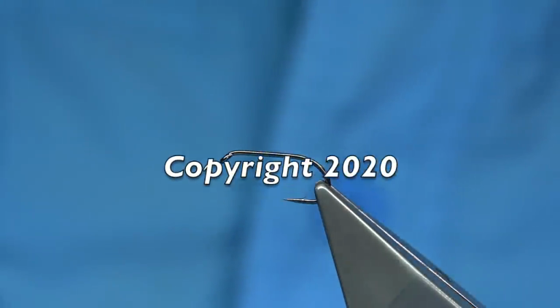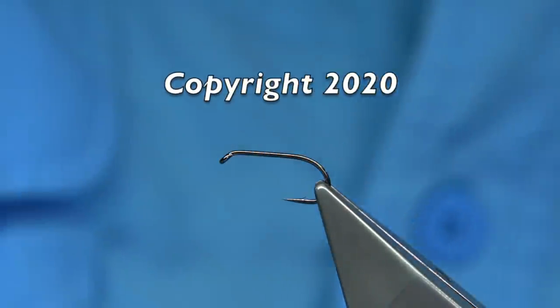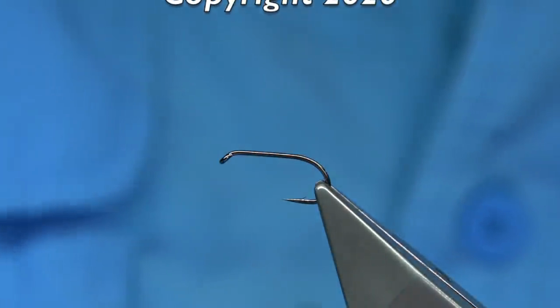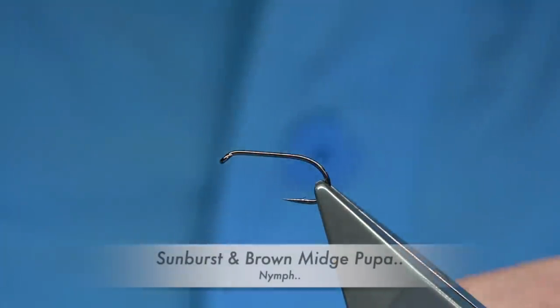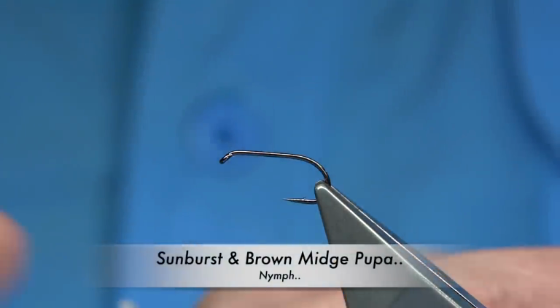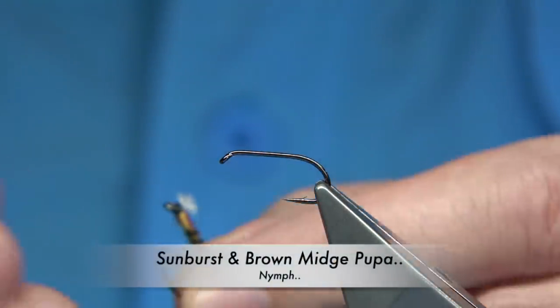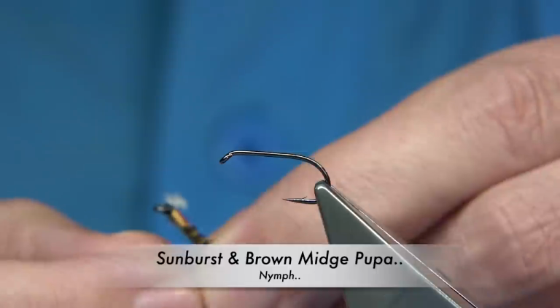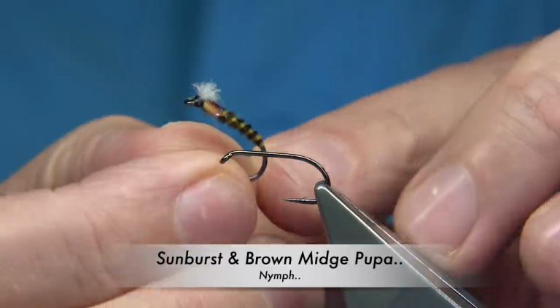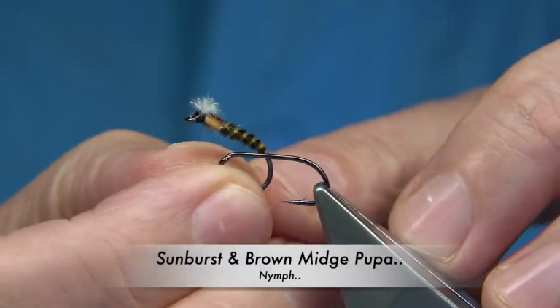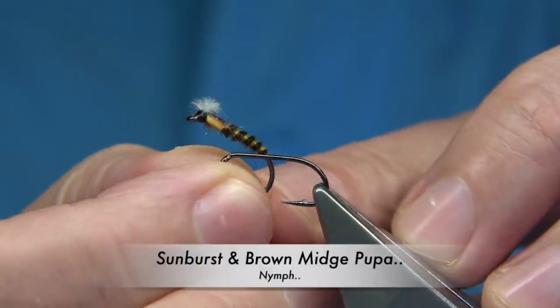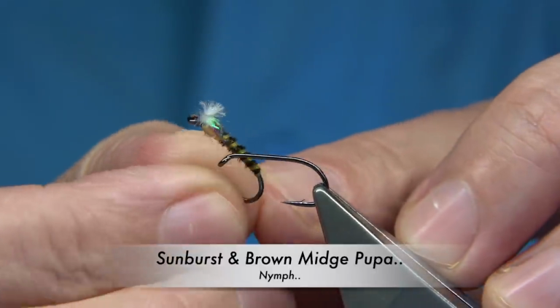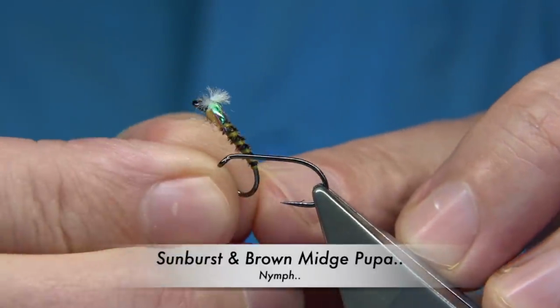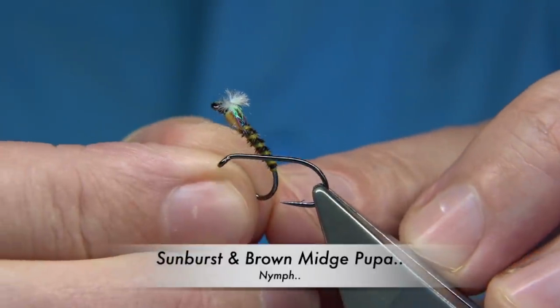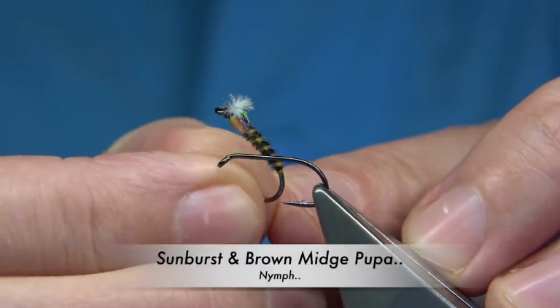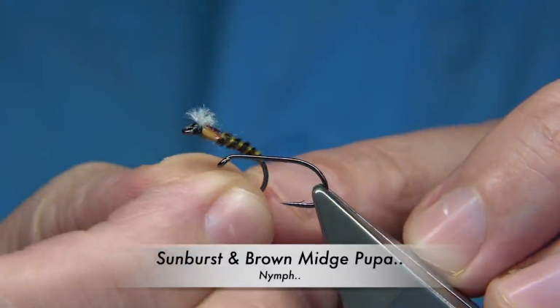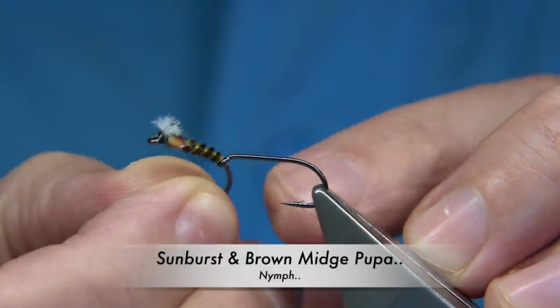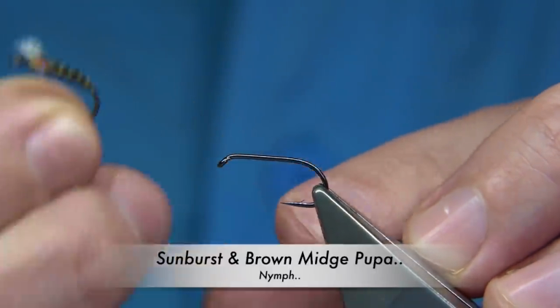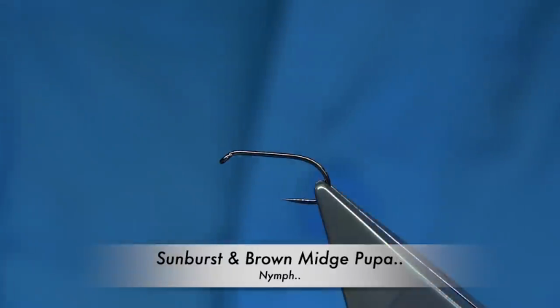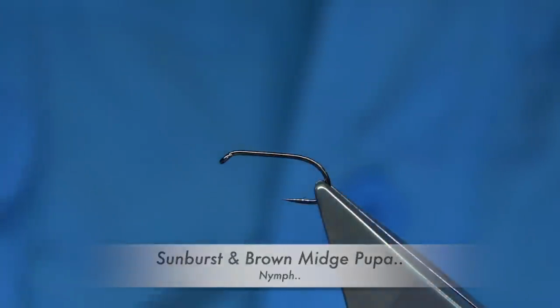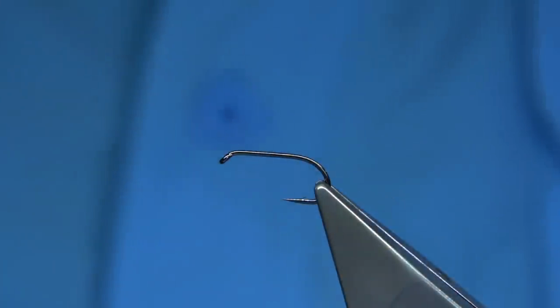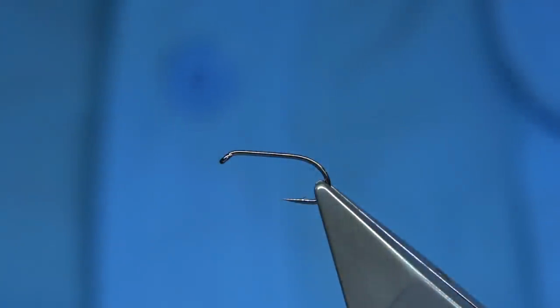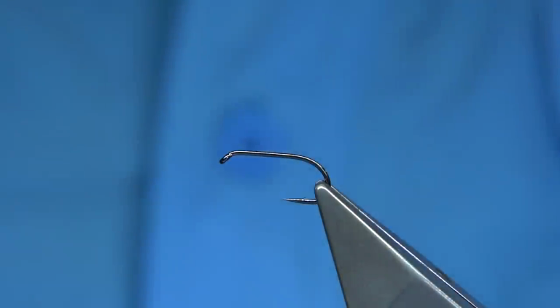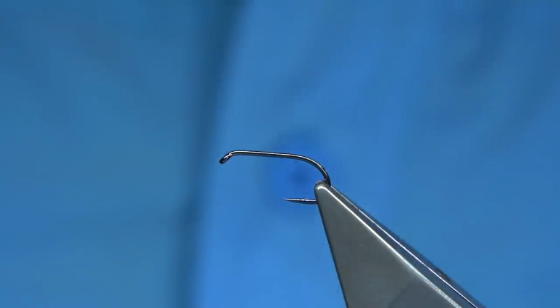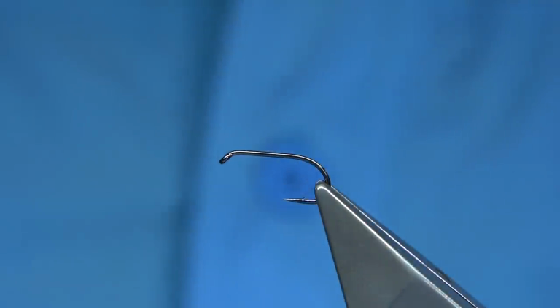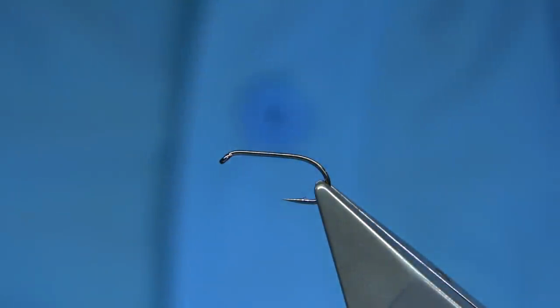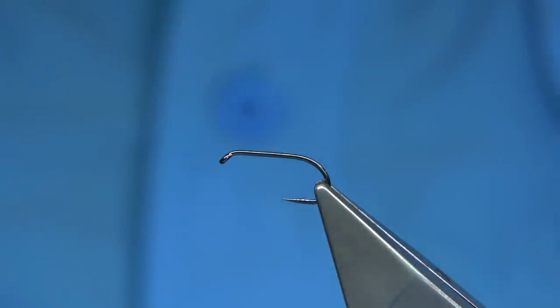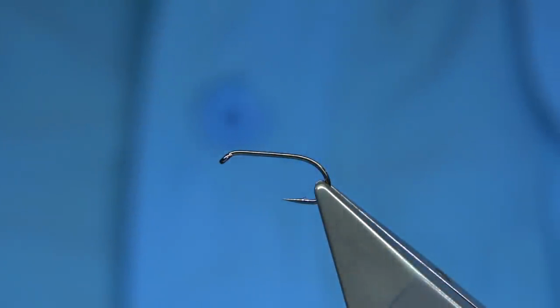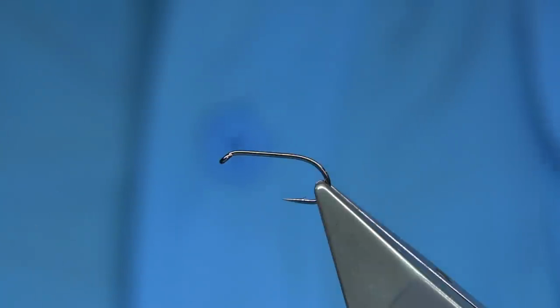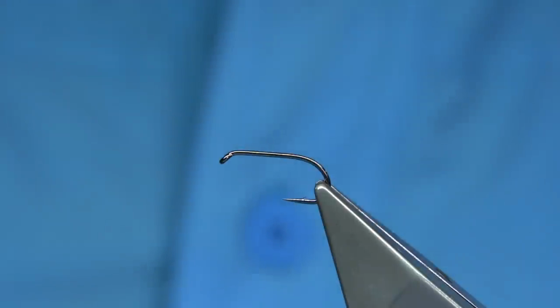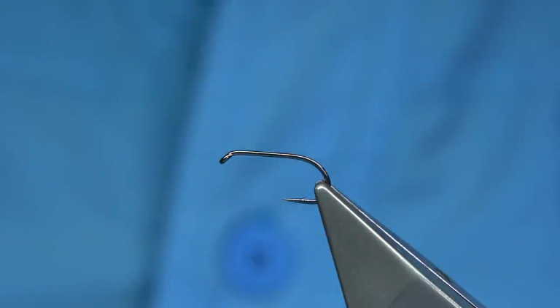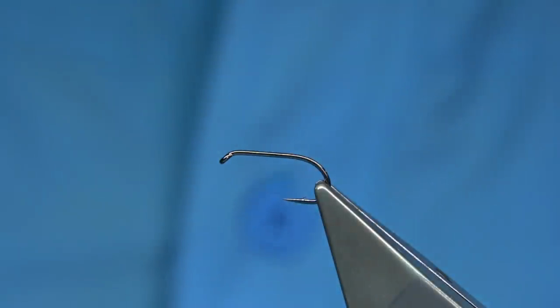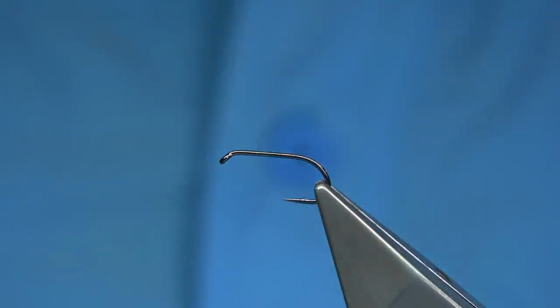I'm going to be tying a midge pattern — basically a sunbursting brown midge pupa. It's a fly I tie for a friend in Ireland who does extremely well with it, so I thought he'd like to see it. It's a simple fly to tie, so I just call it the sunbursting brown midge.